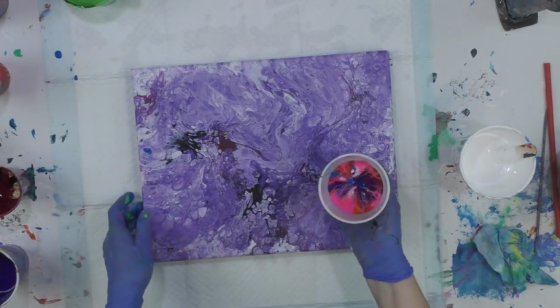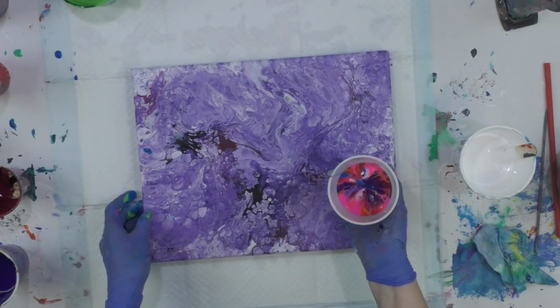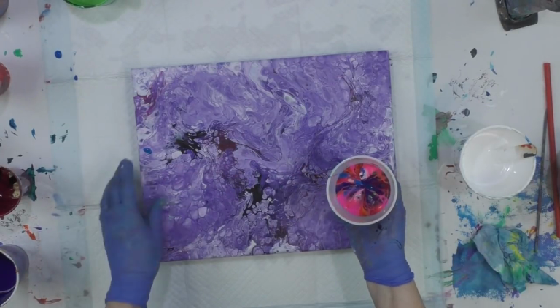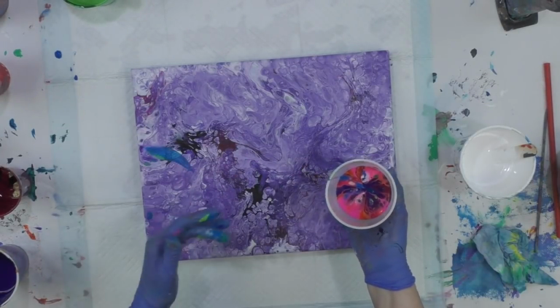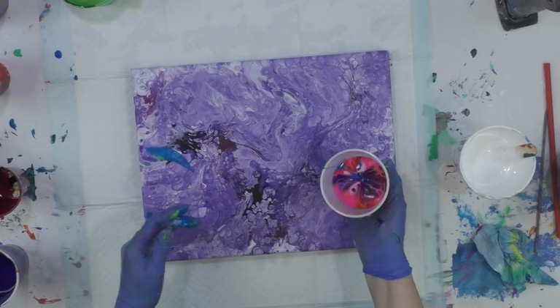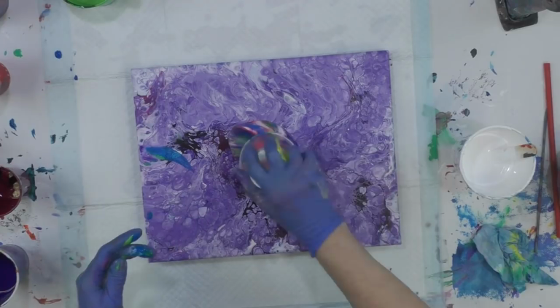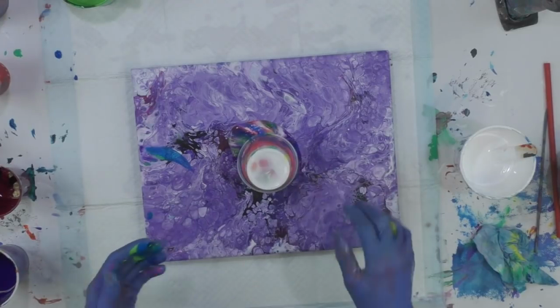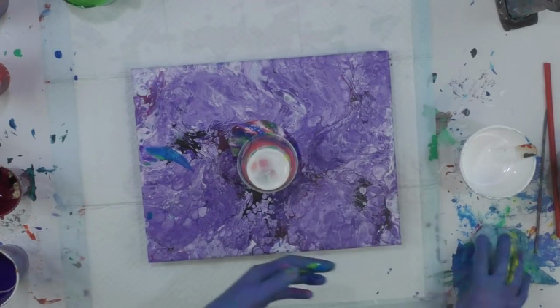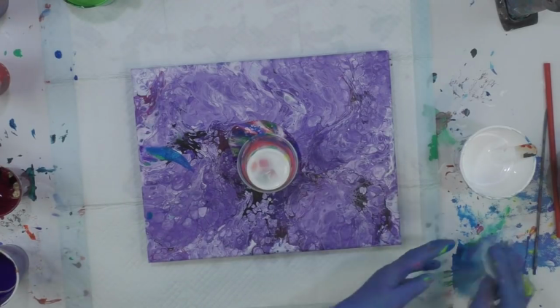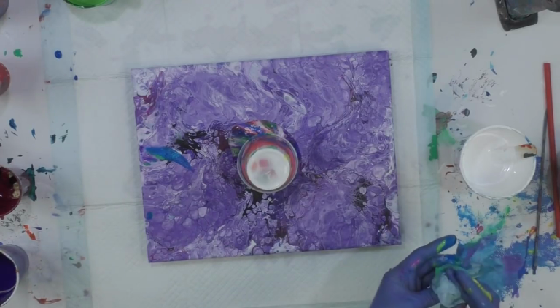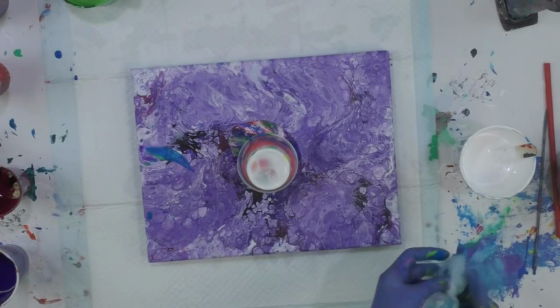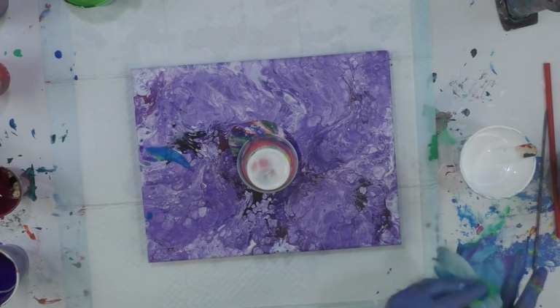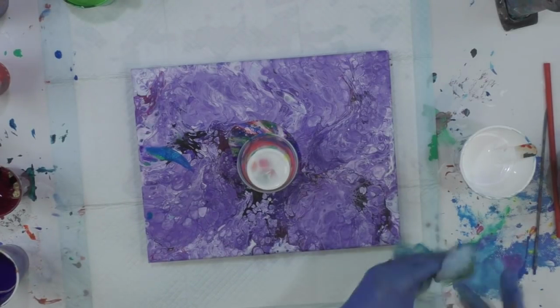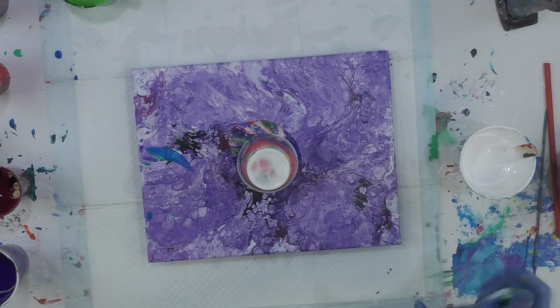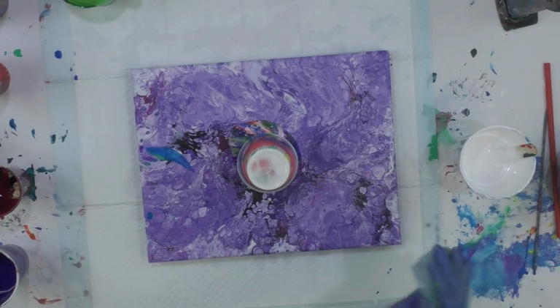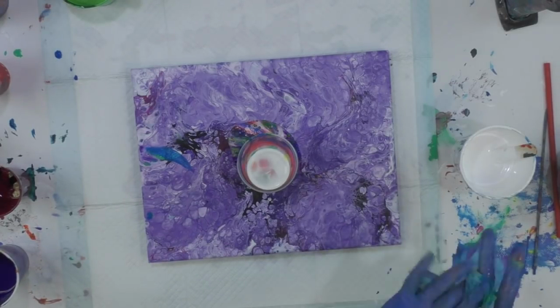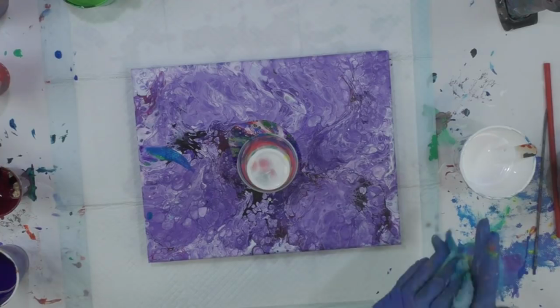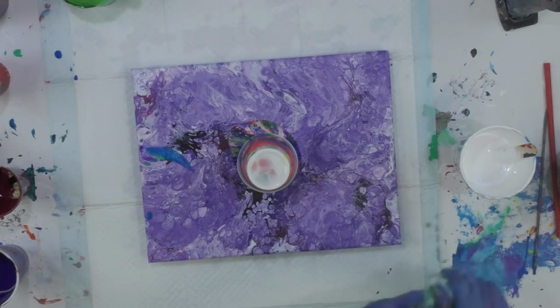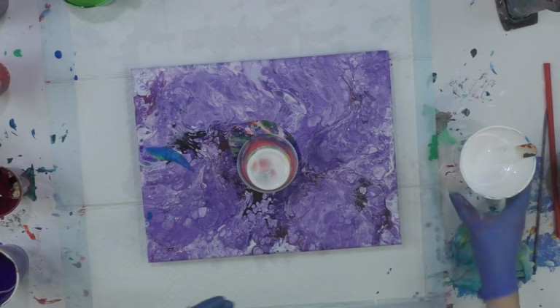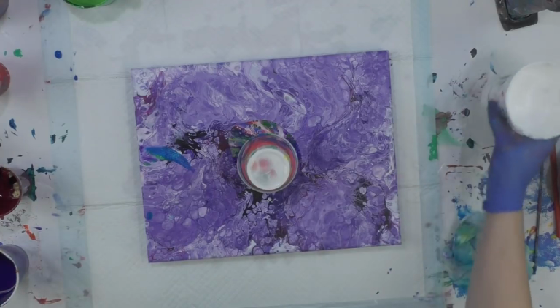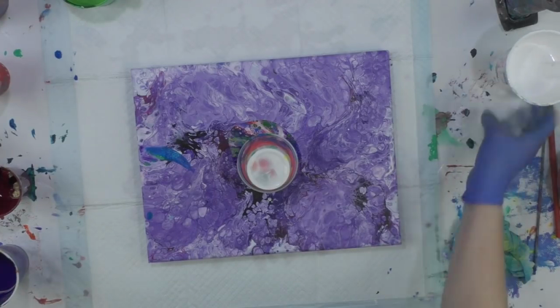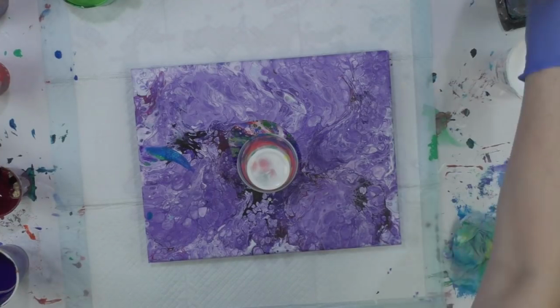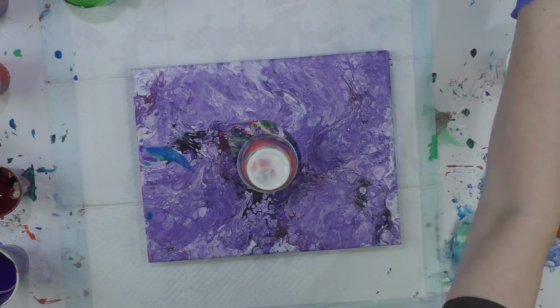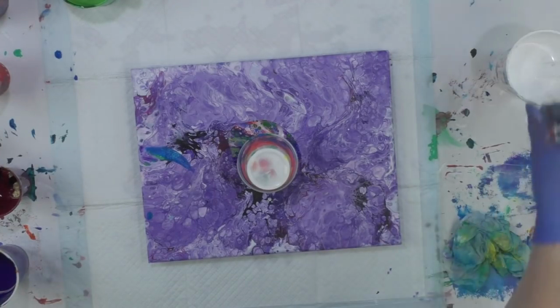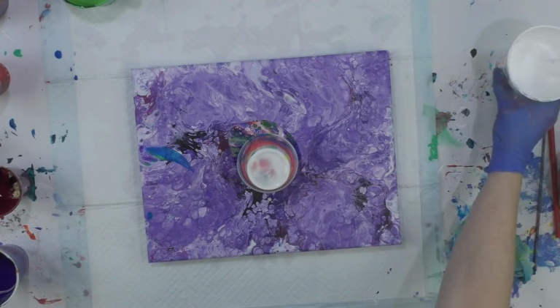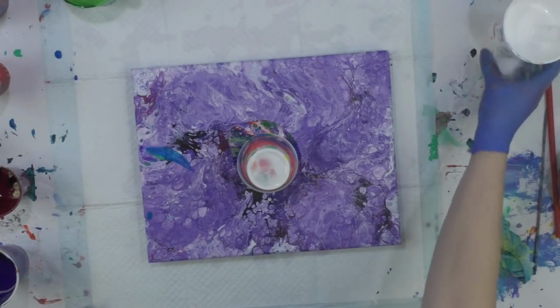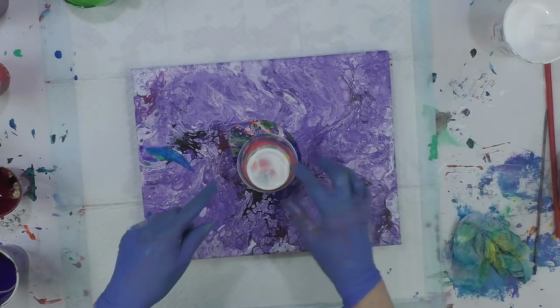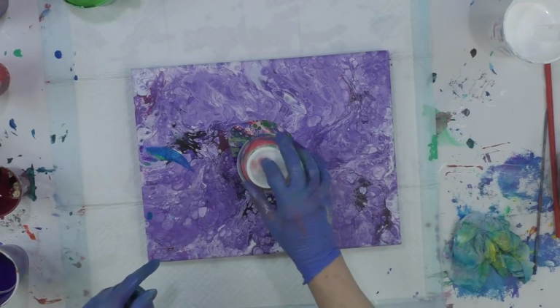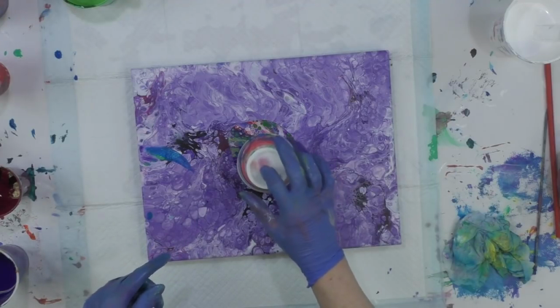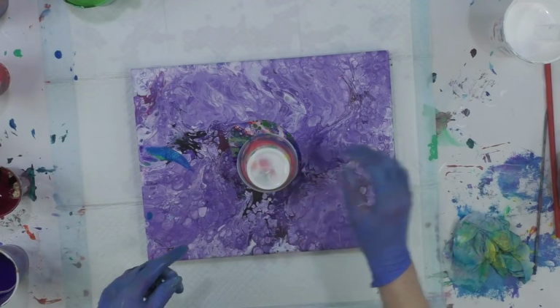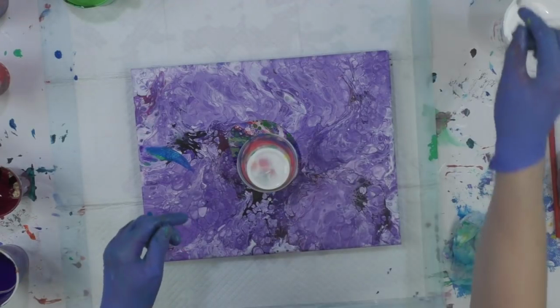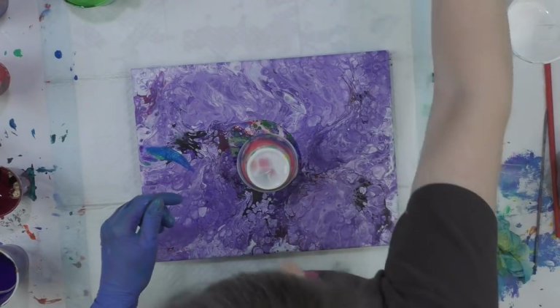I'll do the regular green and the lighter green, then go back to blue and back to purple. Now I'm going to flip the cup over and we'll see with this hodgepodge of colors and this white mixture if it does anything funky.